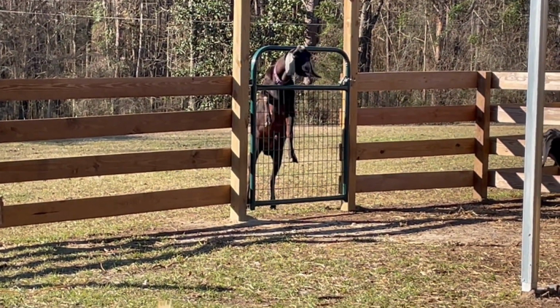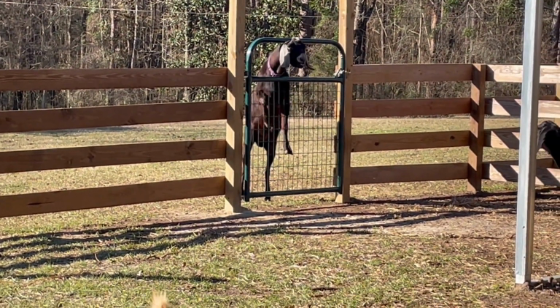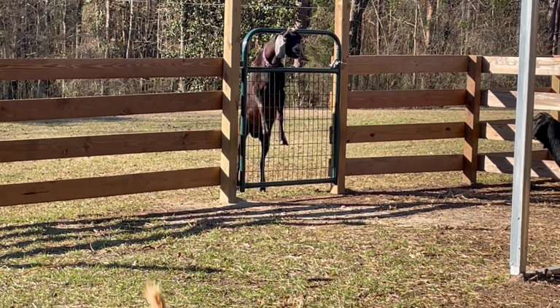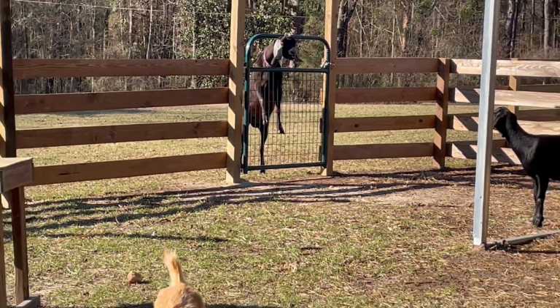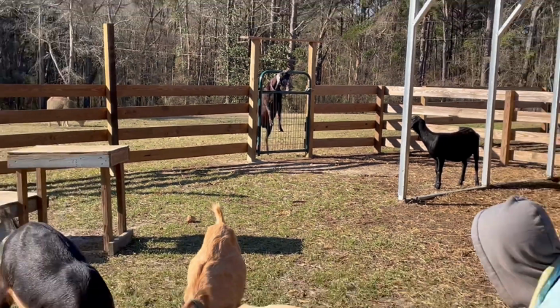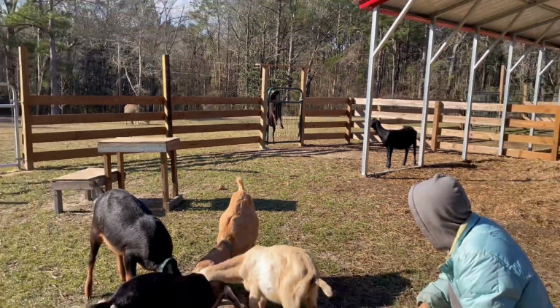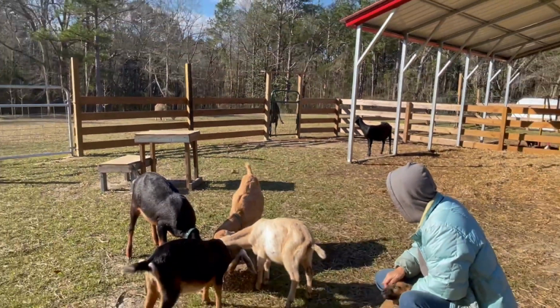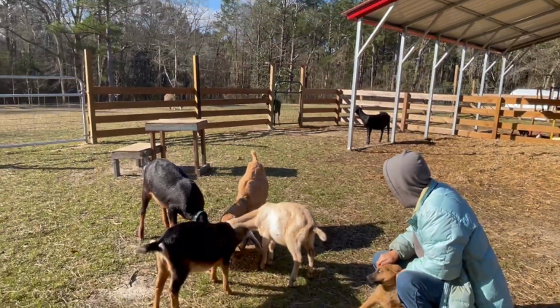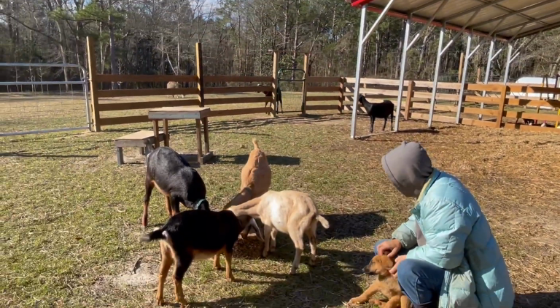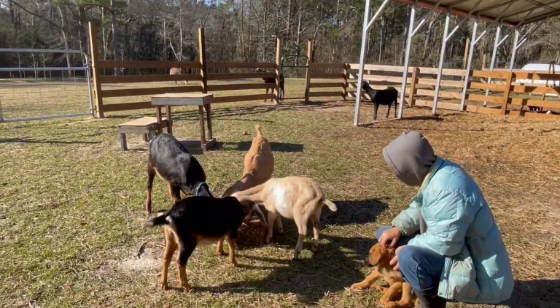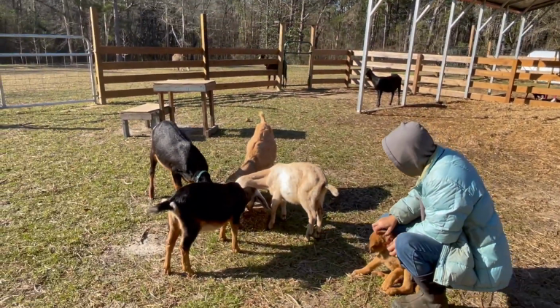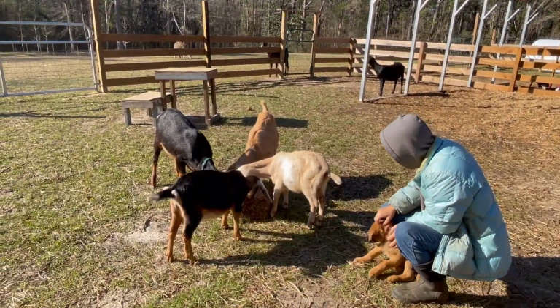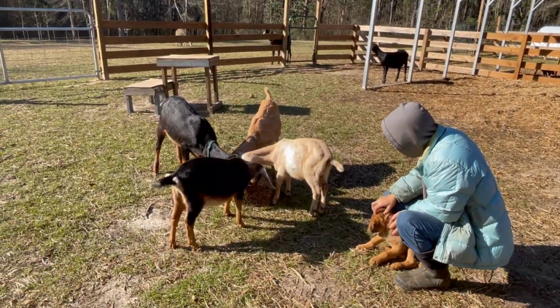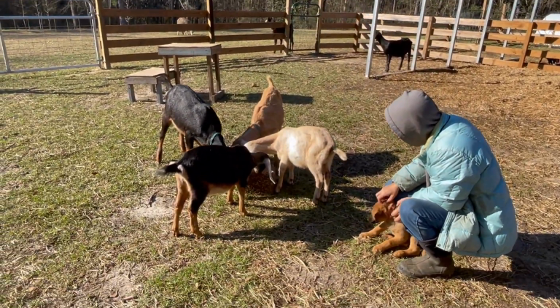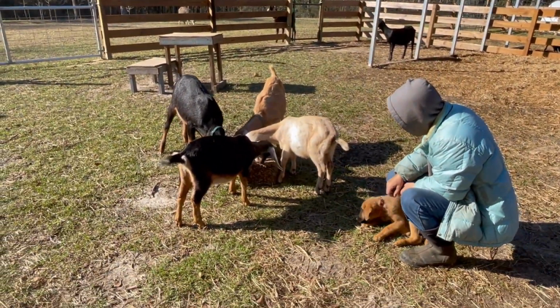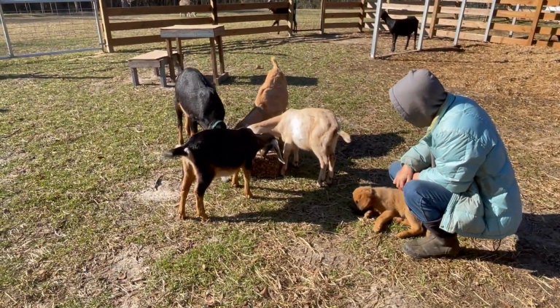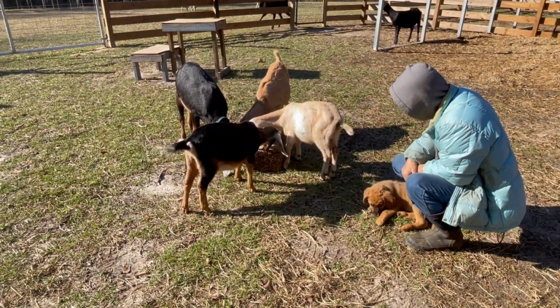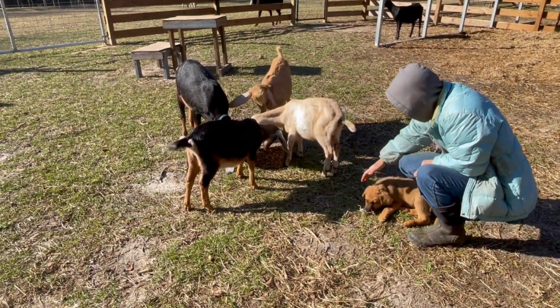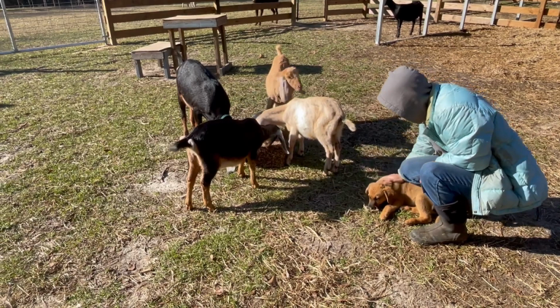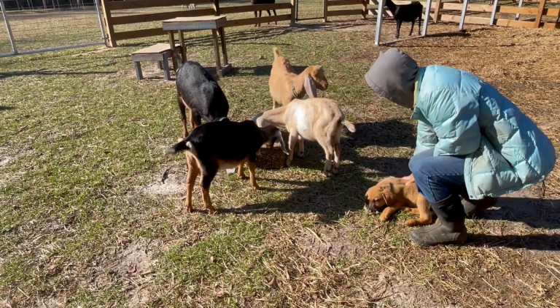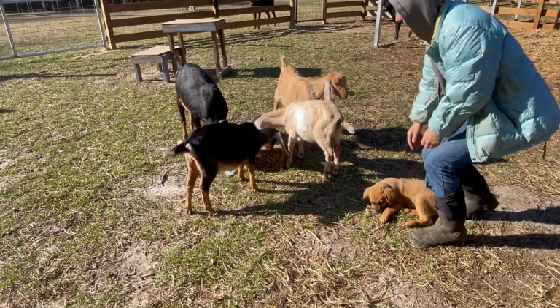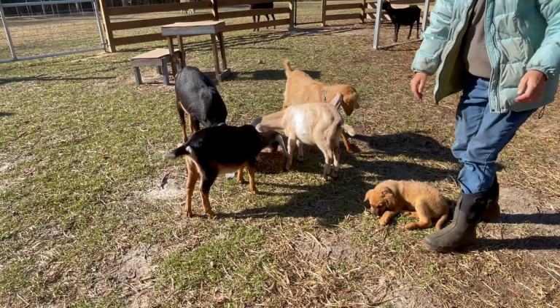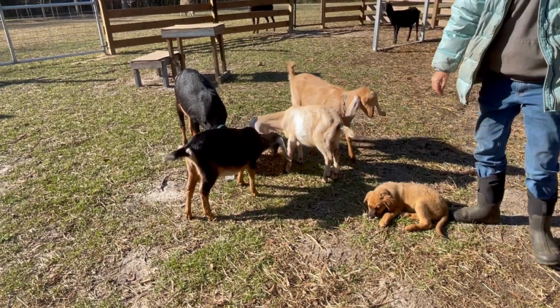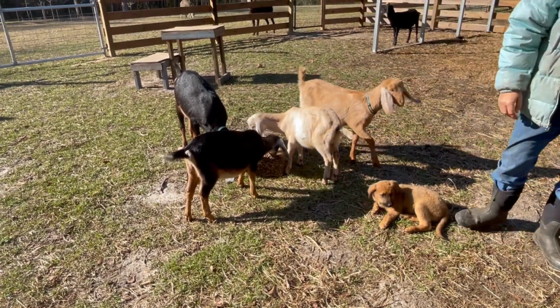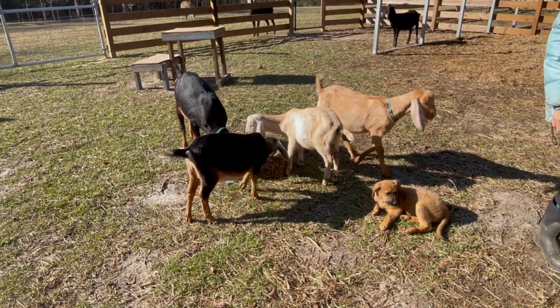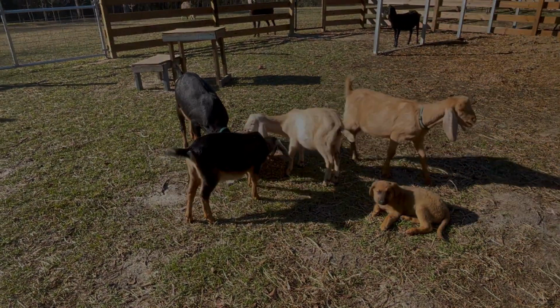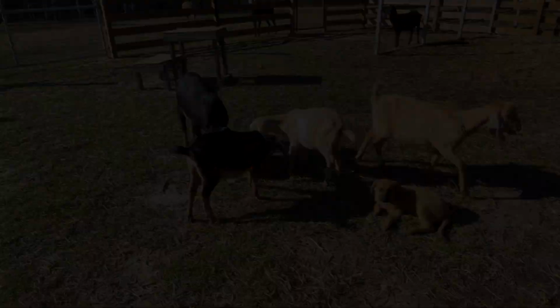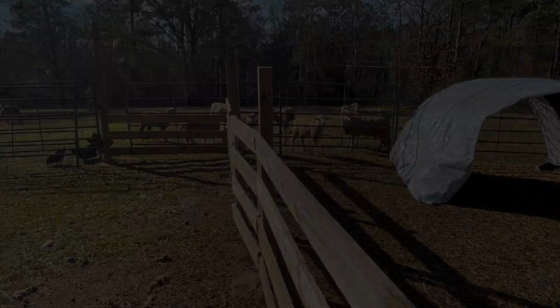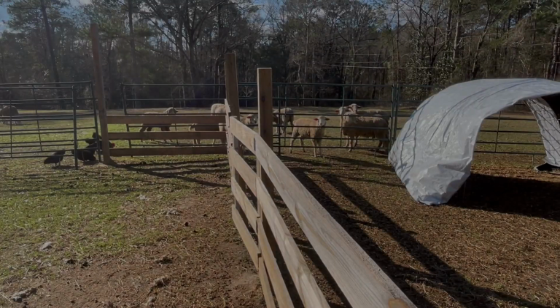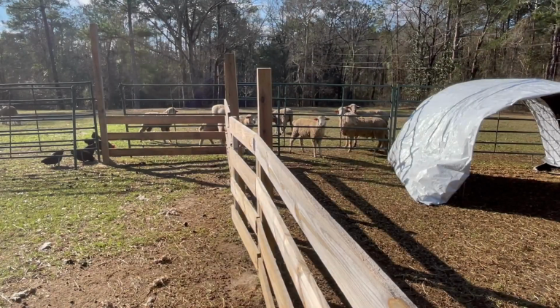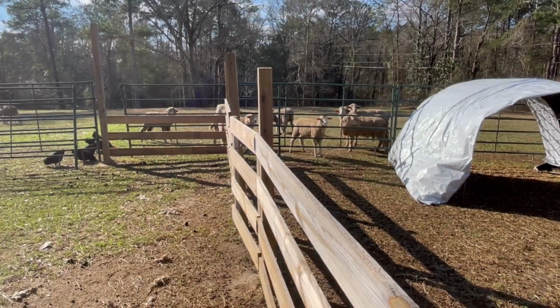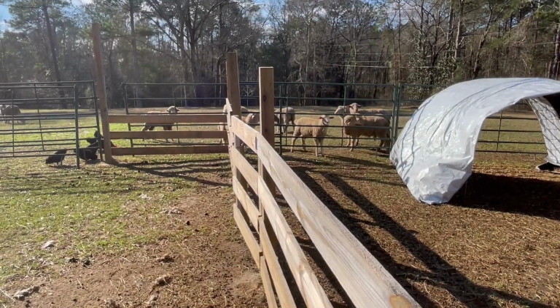Should we give one to the sheep? Yep, we'll try it out. We got like 20 of them.